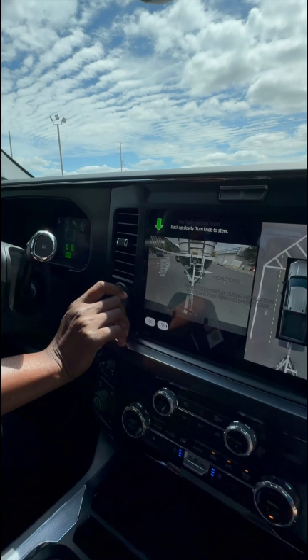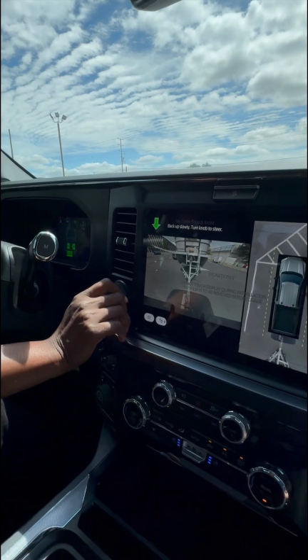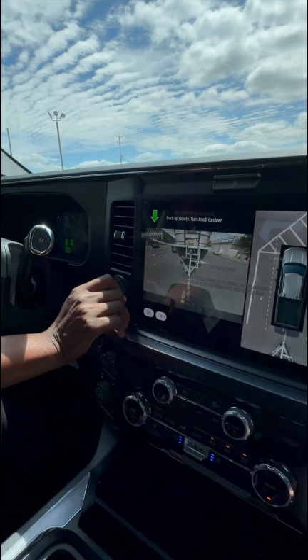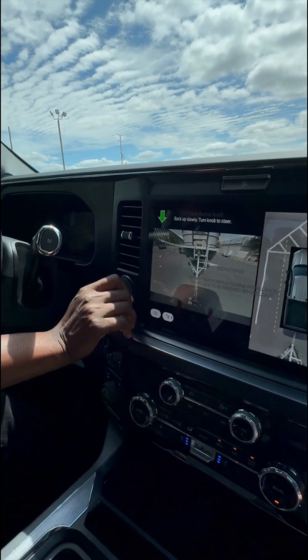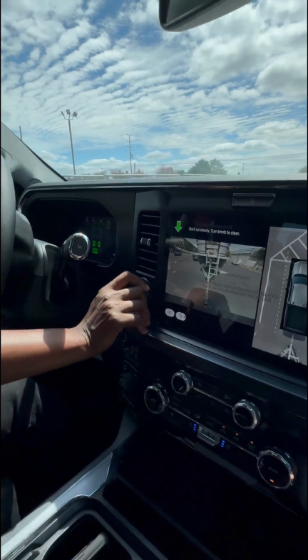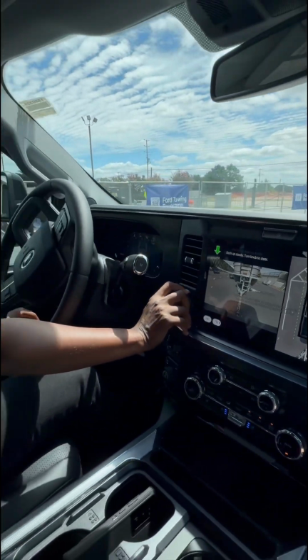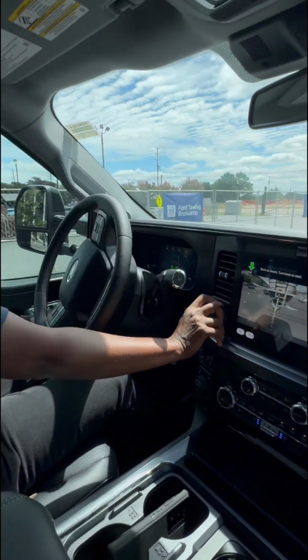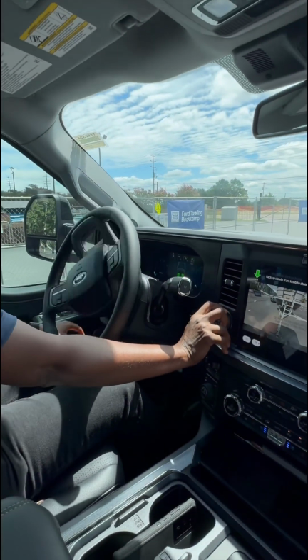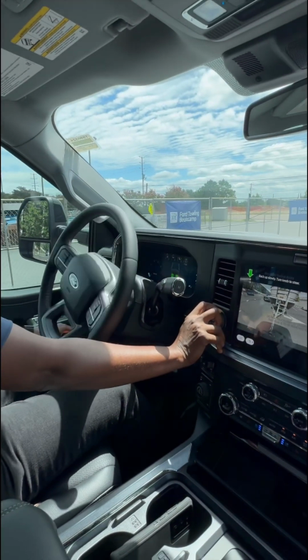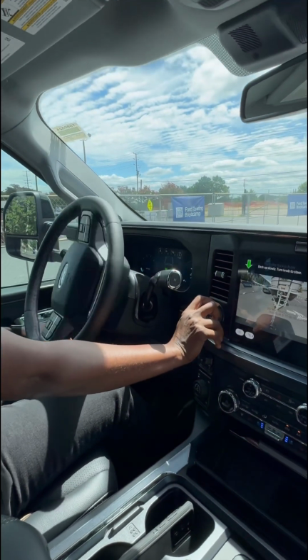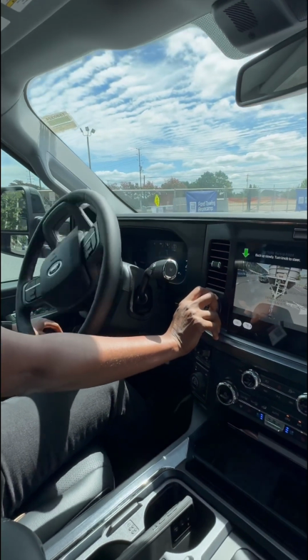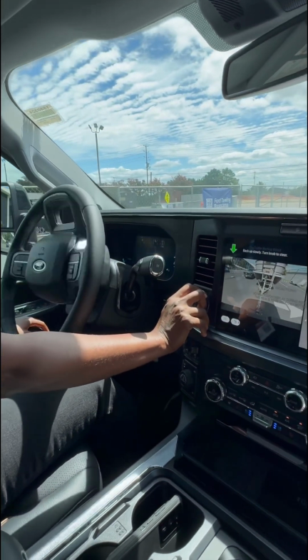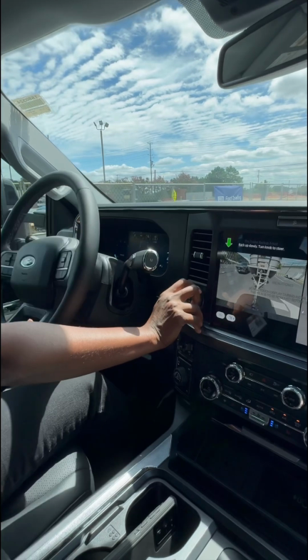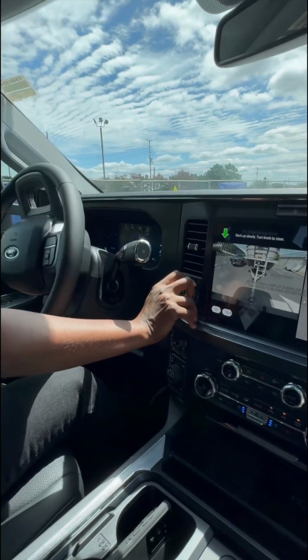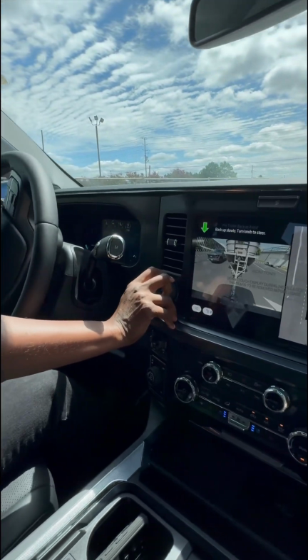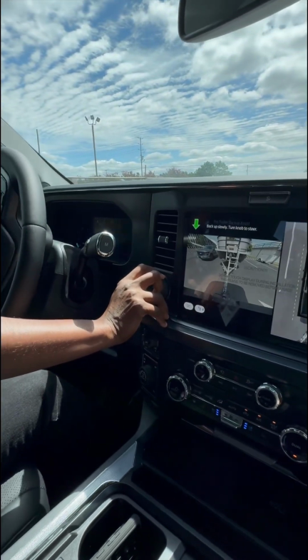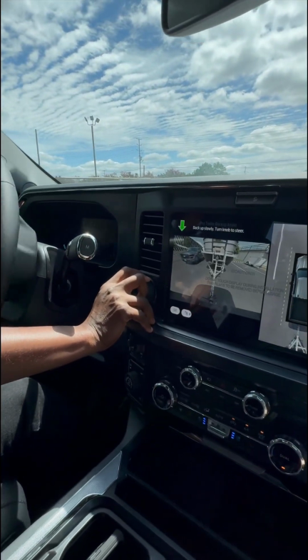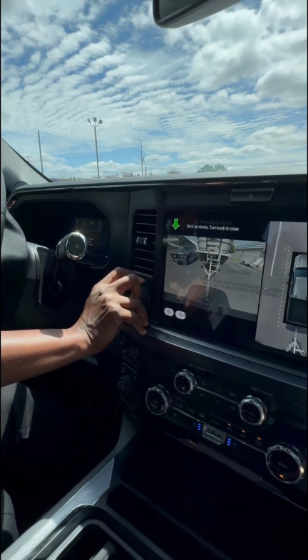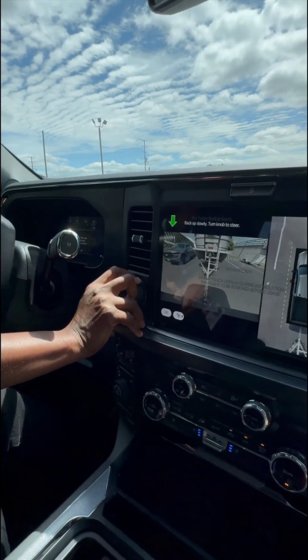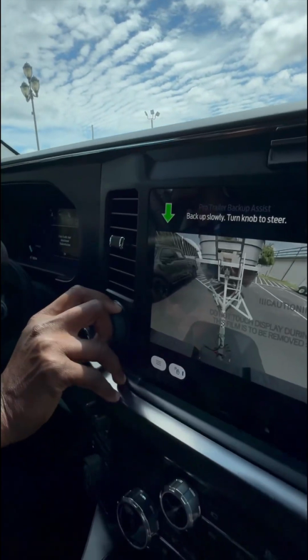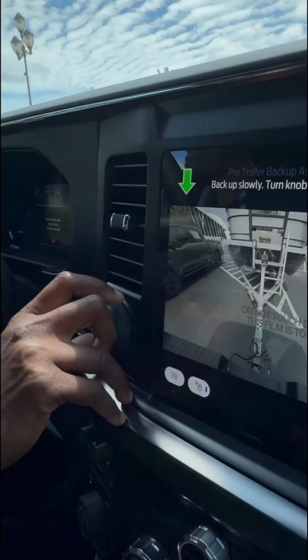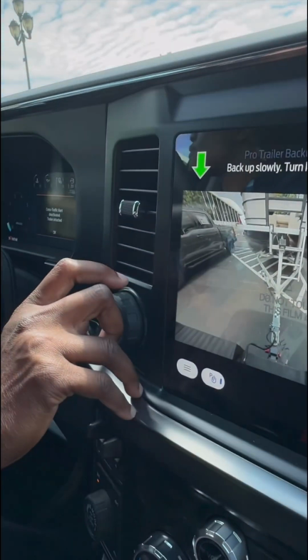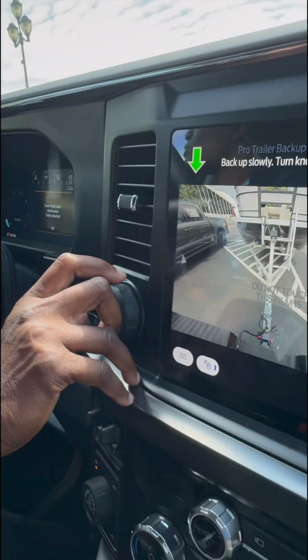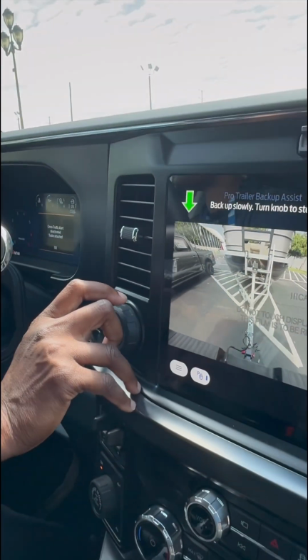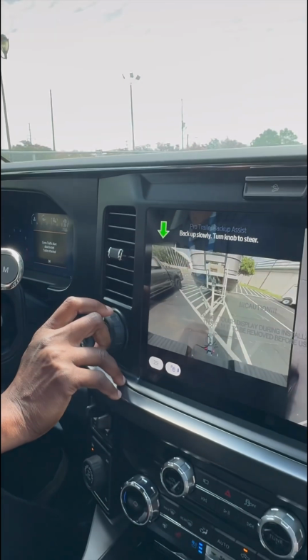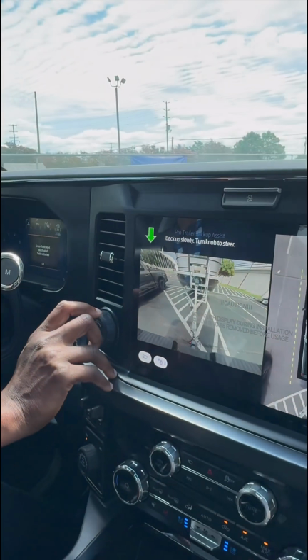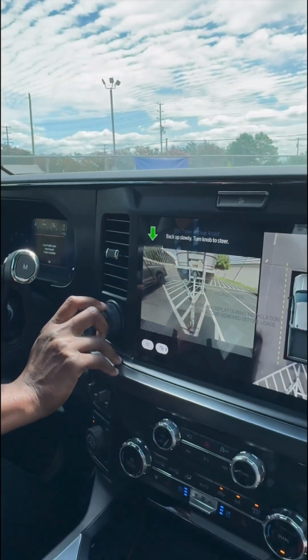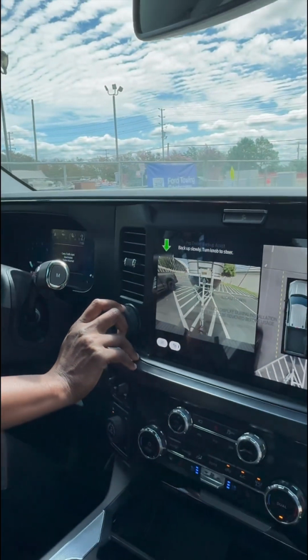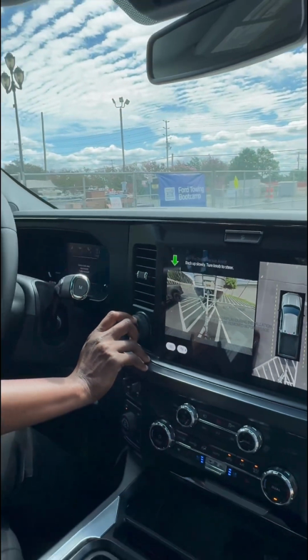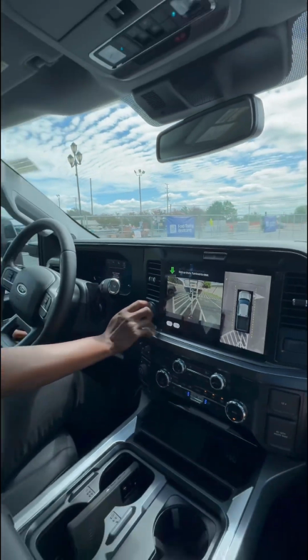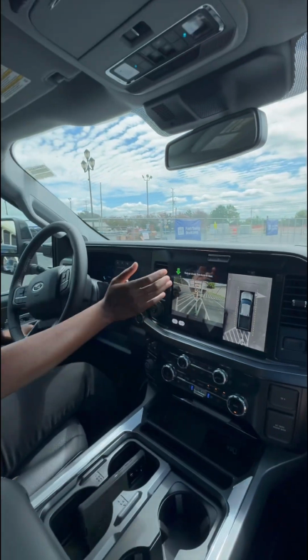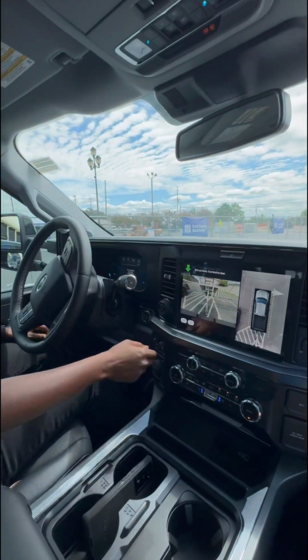And you're not turning the wheel — you're turning the knob, in the direction that you want the boat to go. And then once I'm kind of square, let go and it'll just back me up straight.